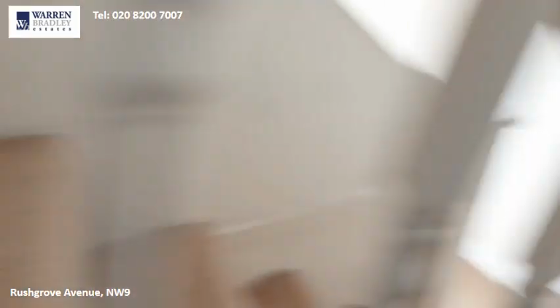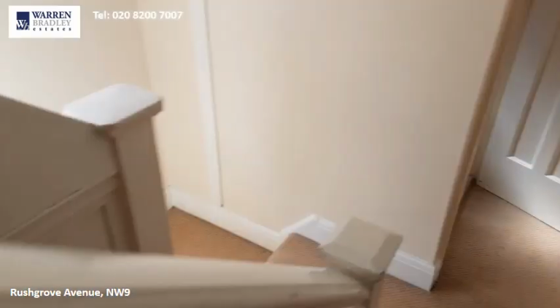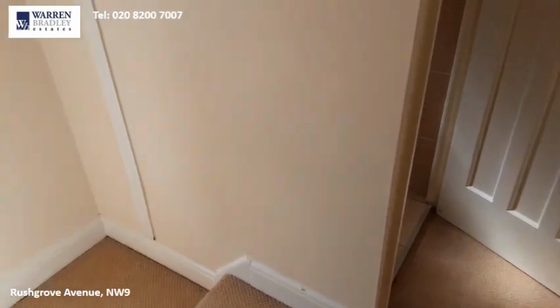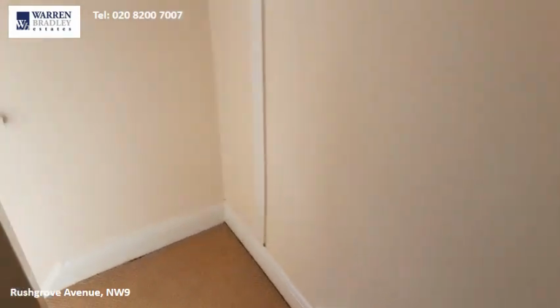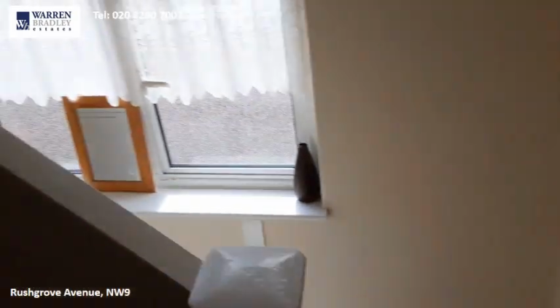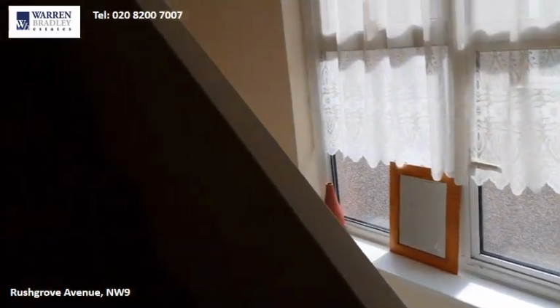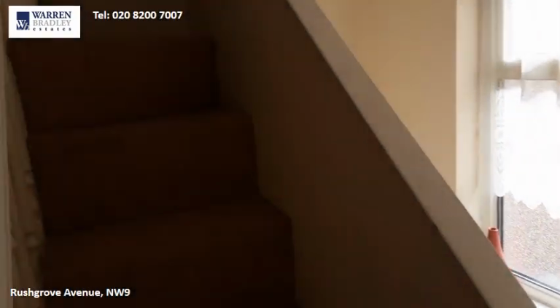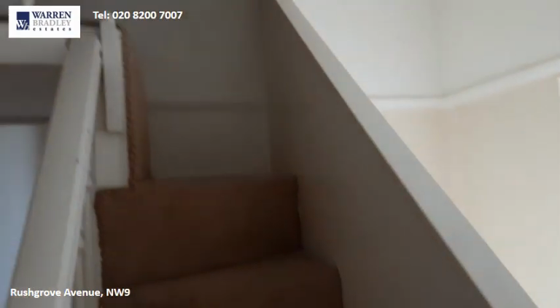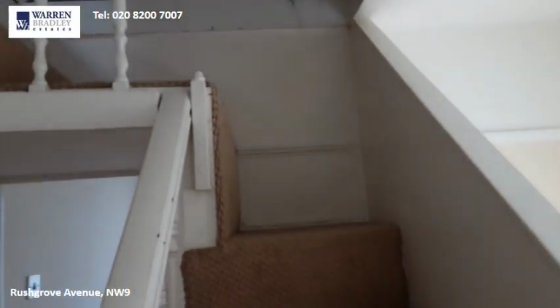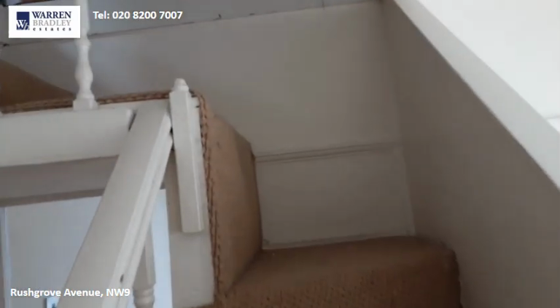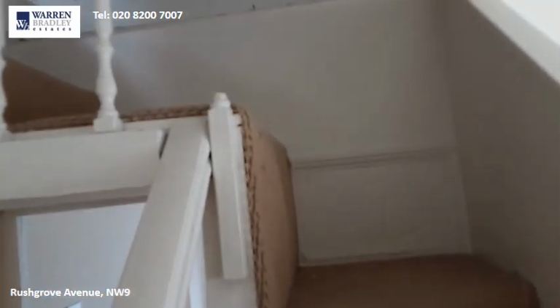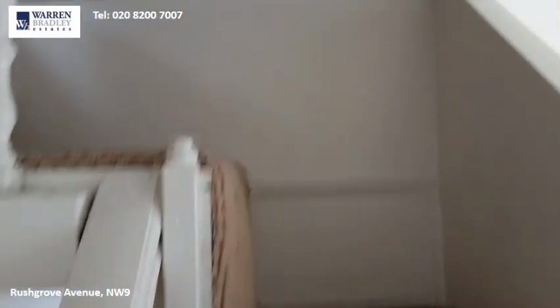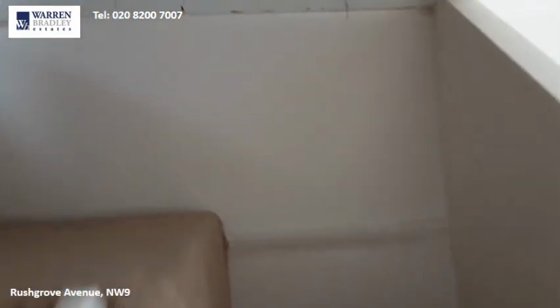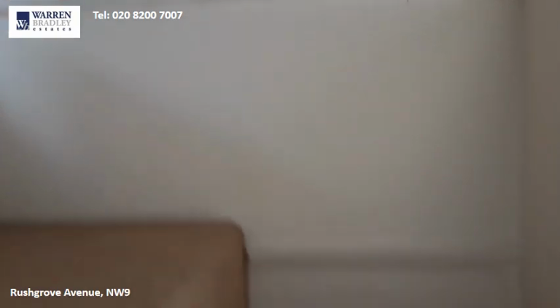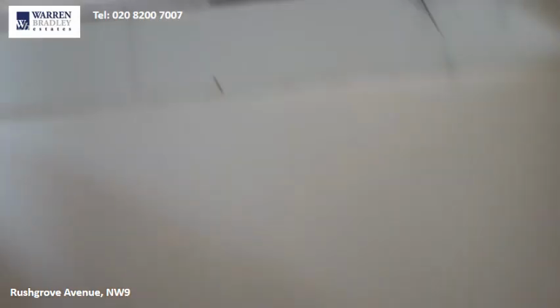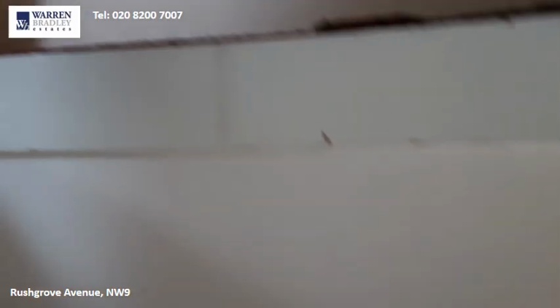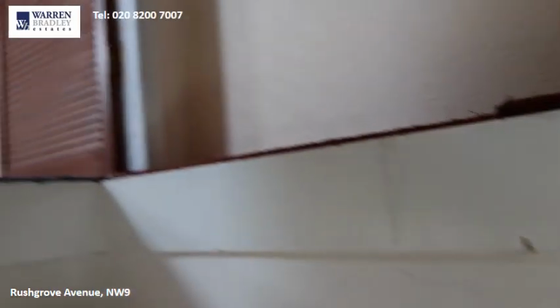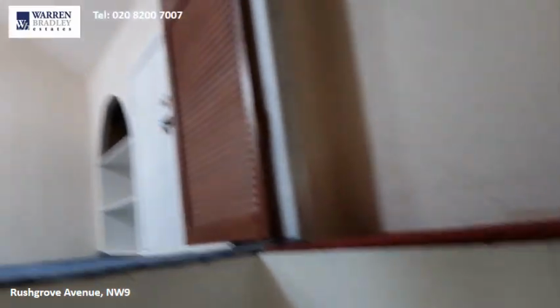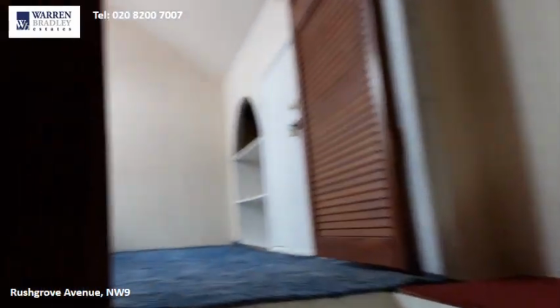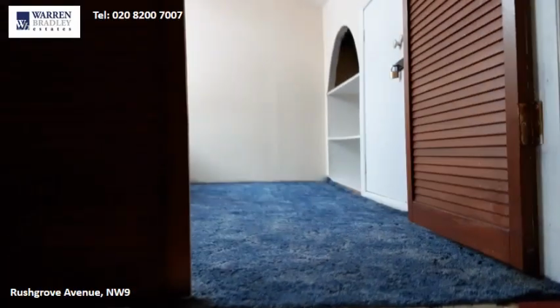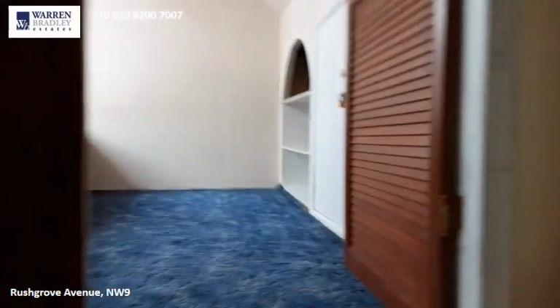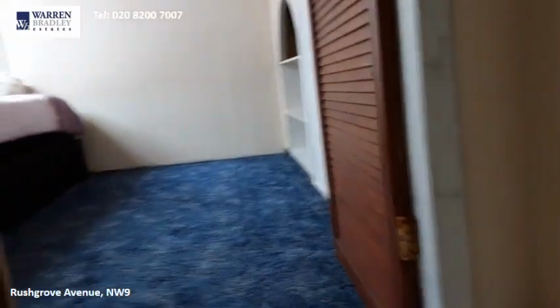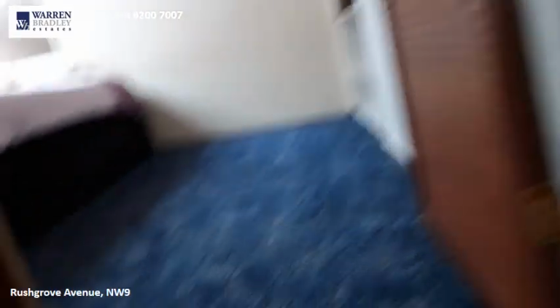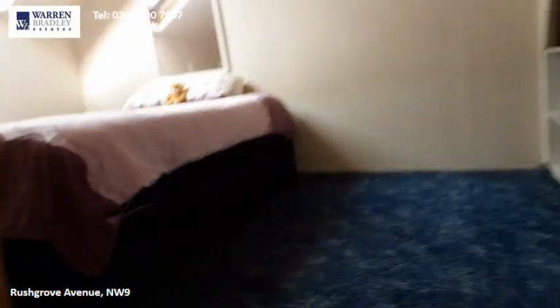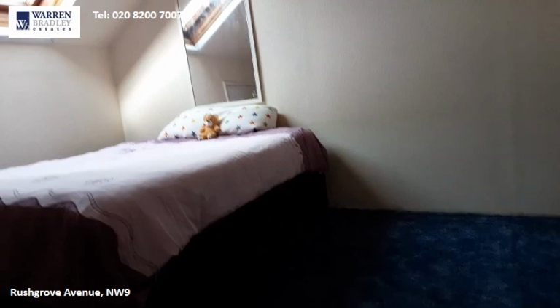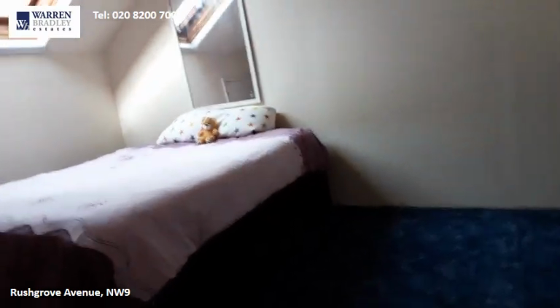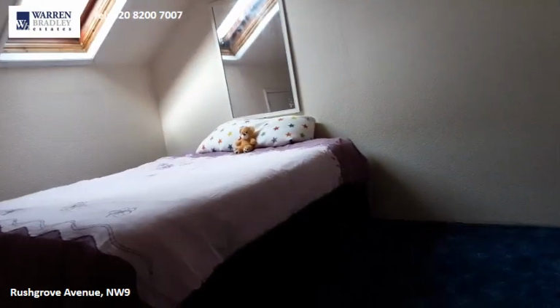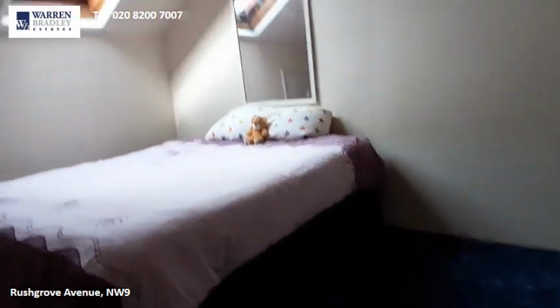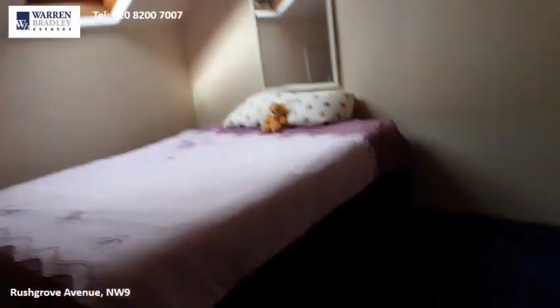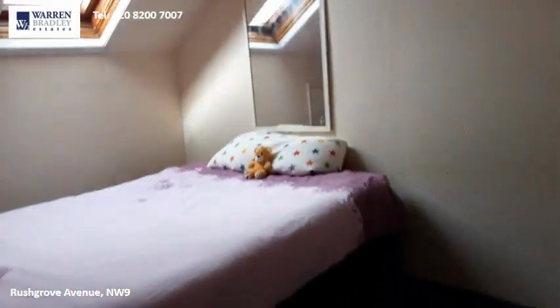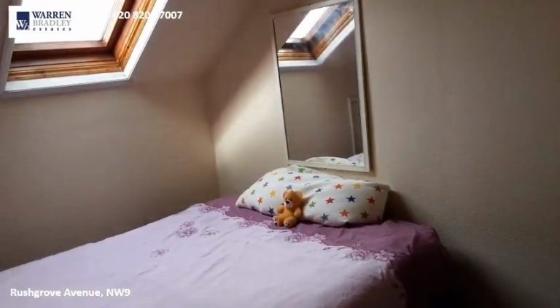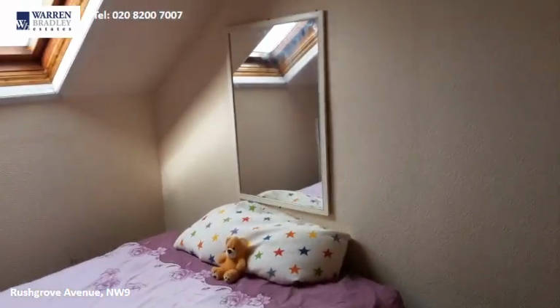That's the third bedroom, and we have access to the loft which can also be used as a bedroom — as you can see it is a large double bedroom.